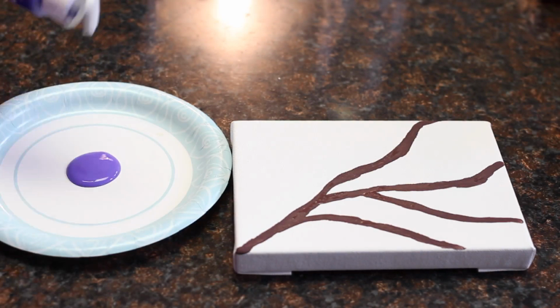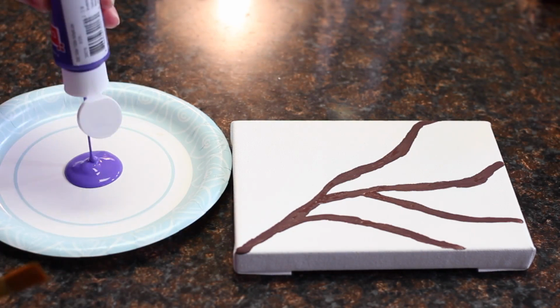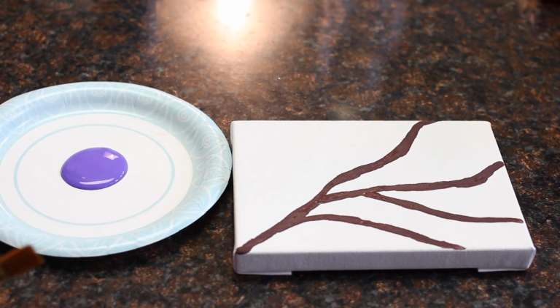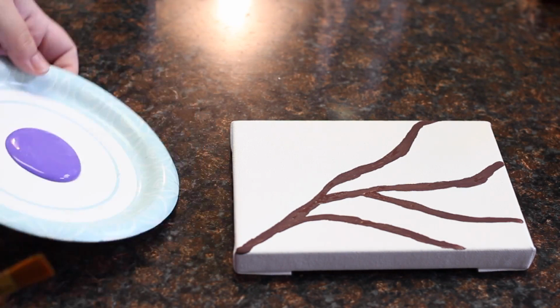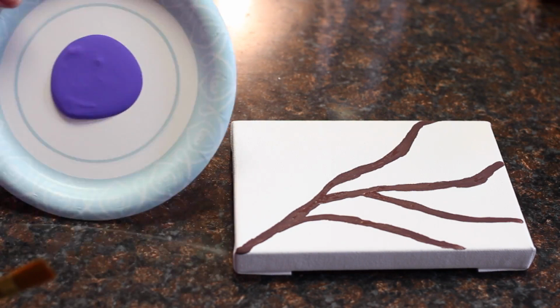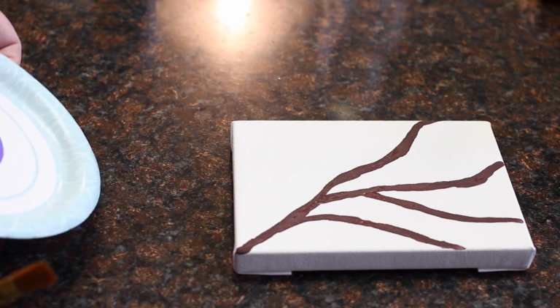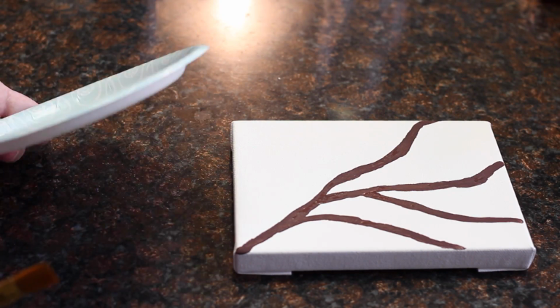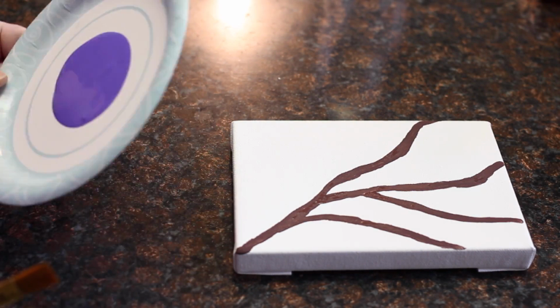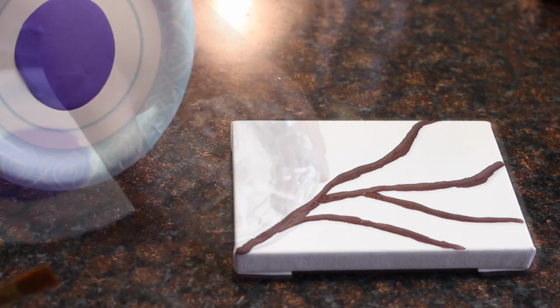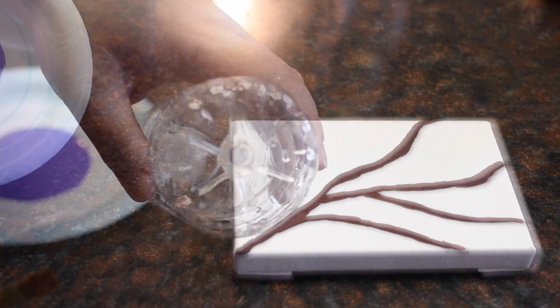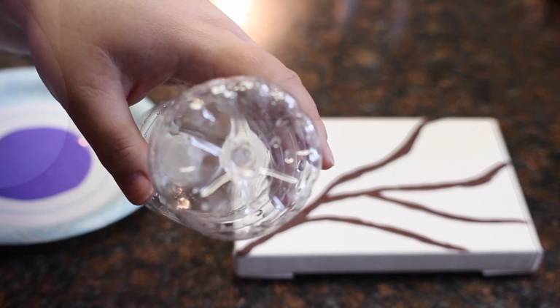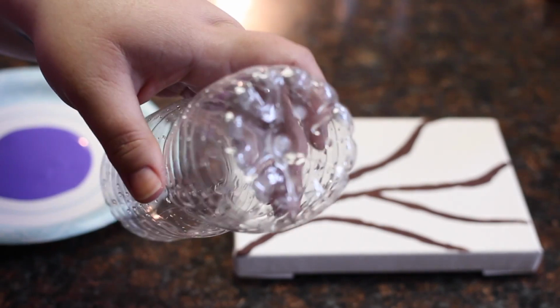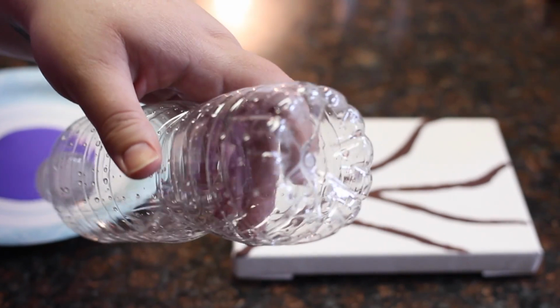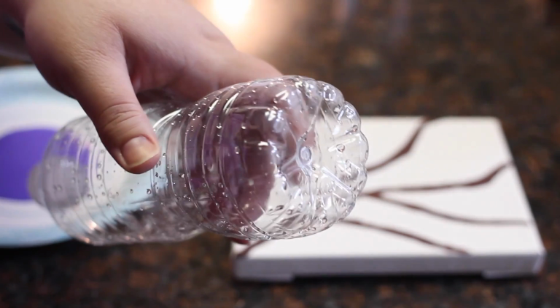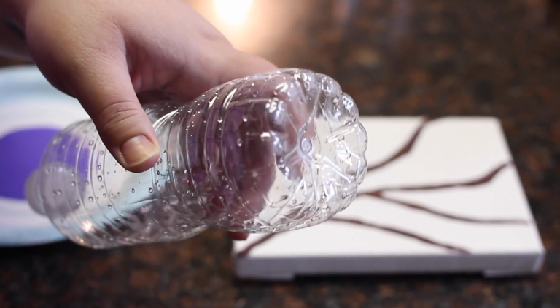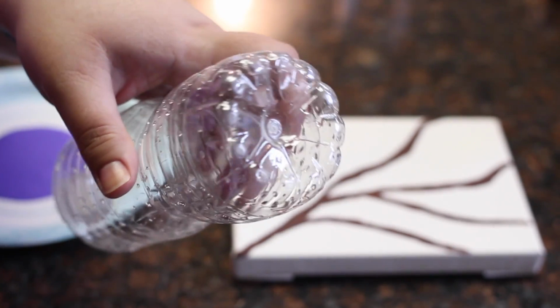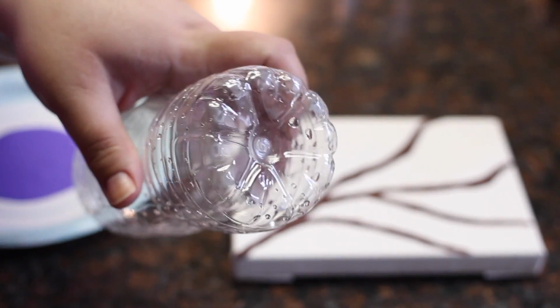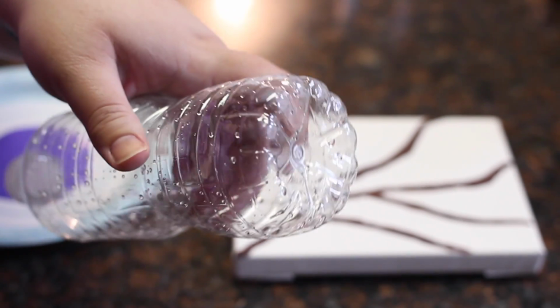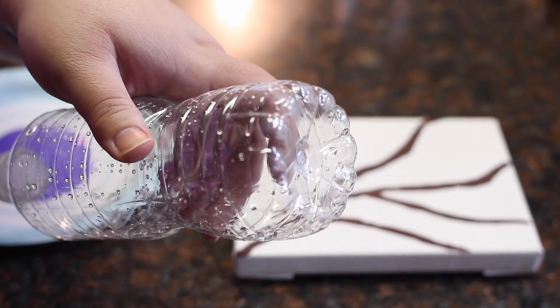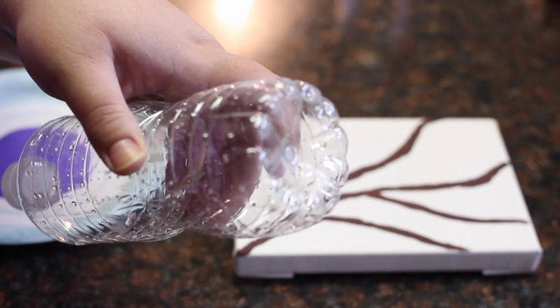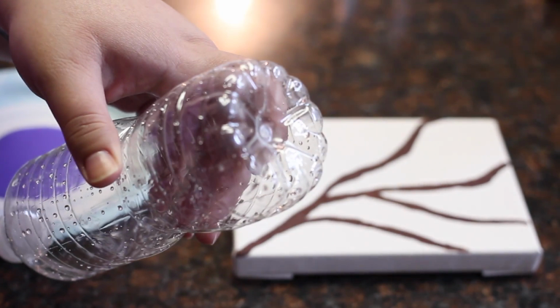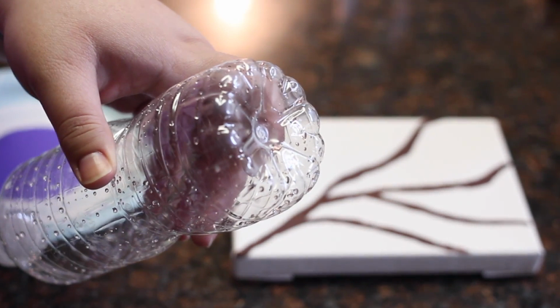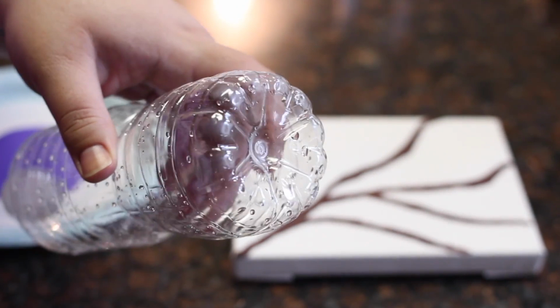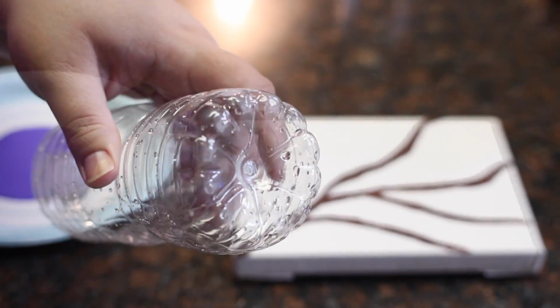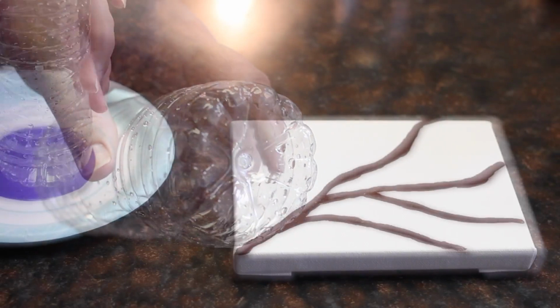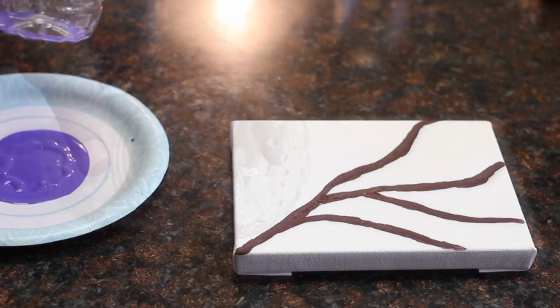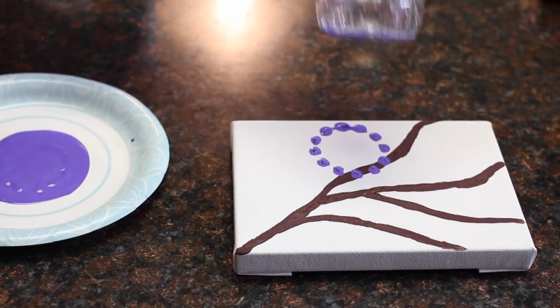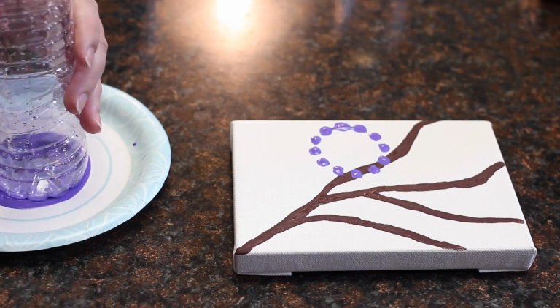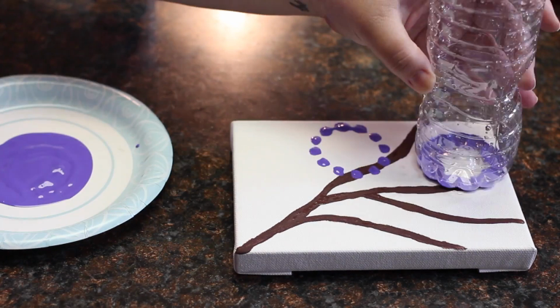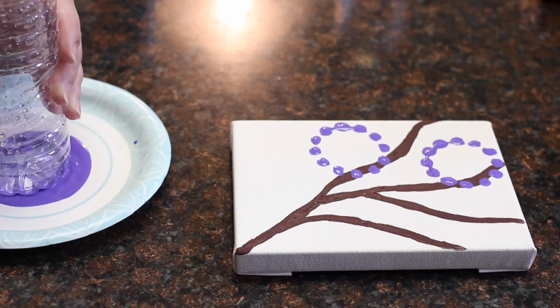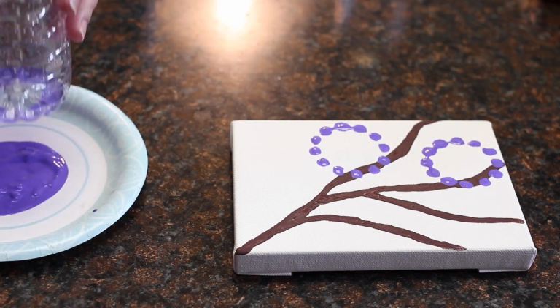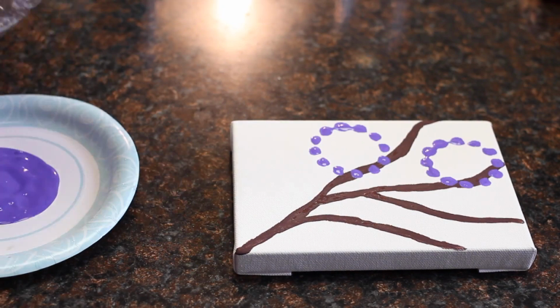You can even use different types of bottles to create different flower looks, and you can use as many colors as you want. You don't have to stick with something just because that's how it's supposed to be. This is art, have fun with it!